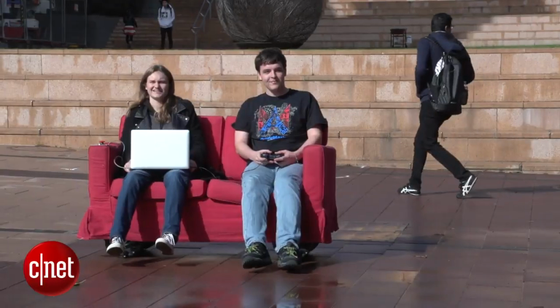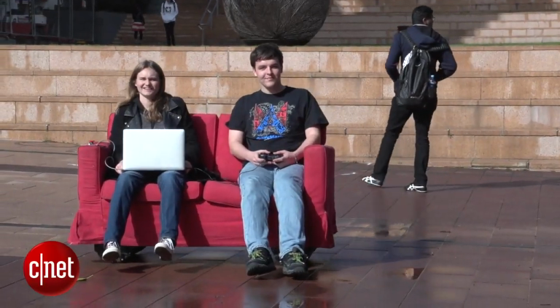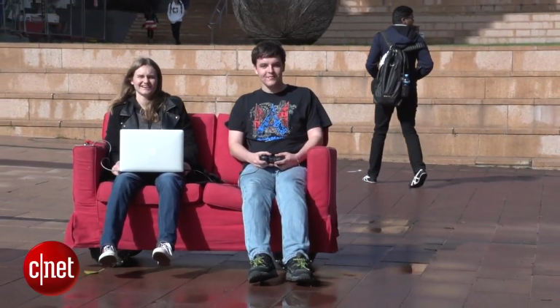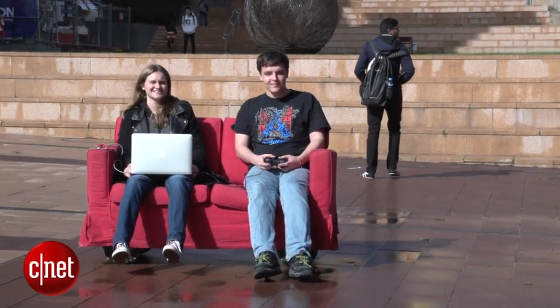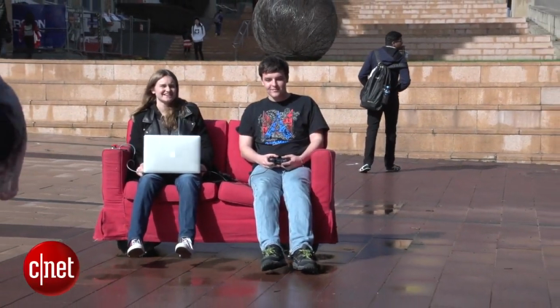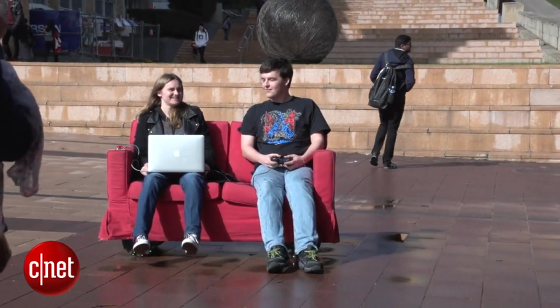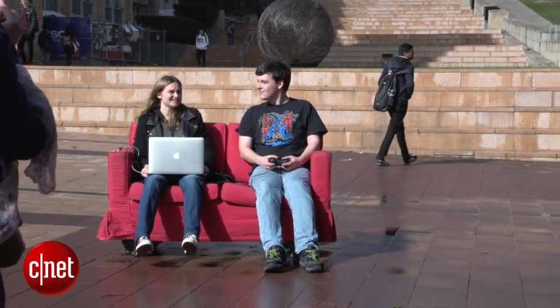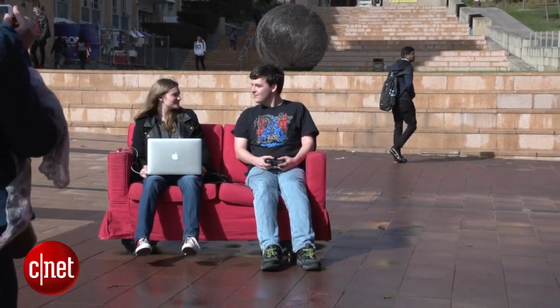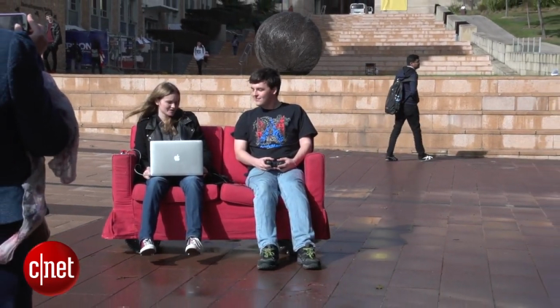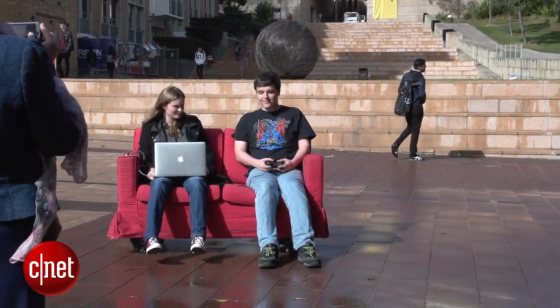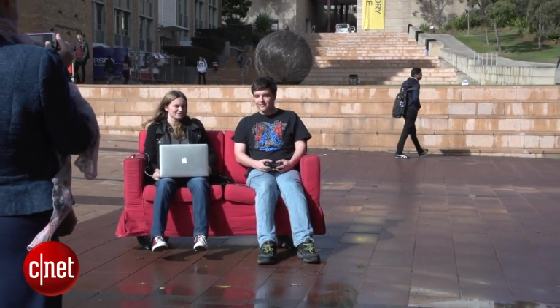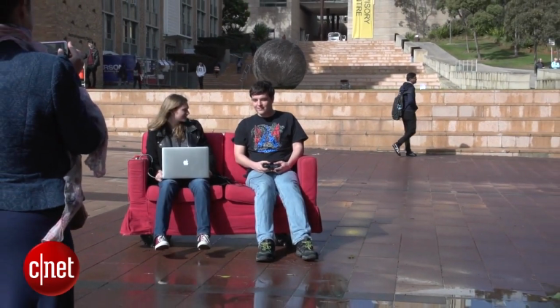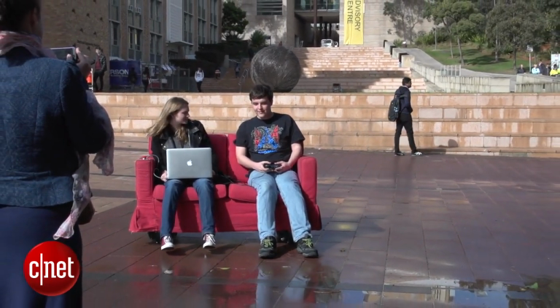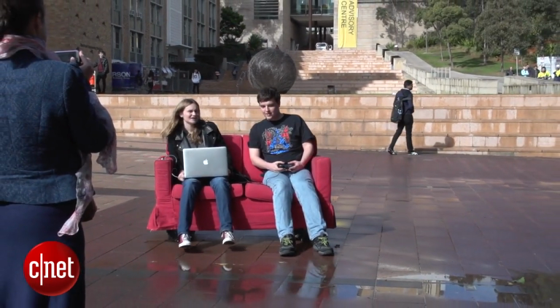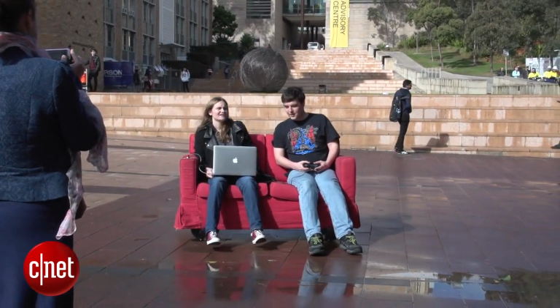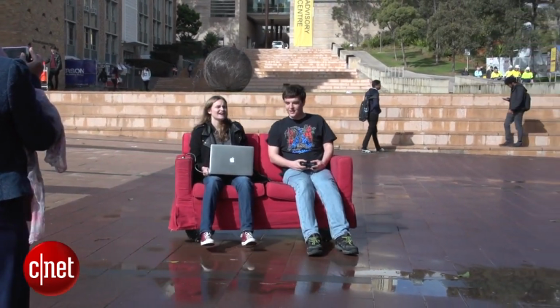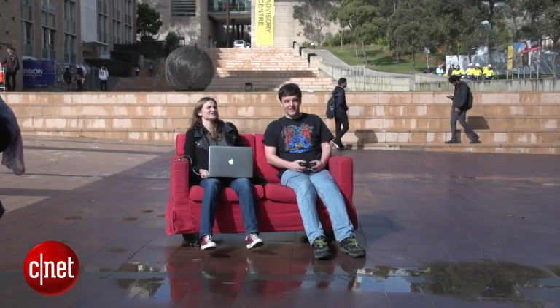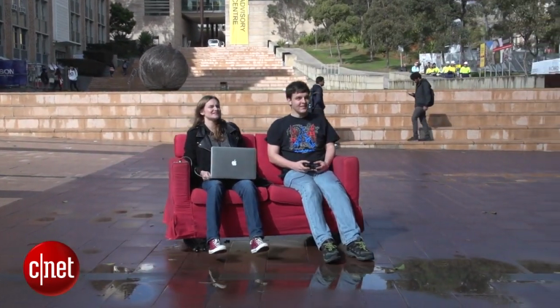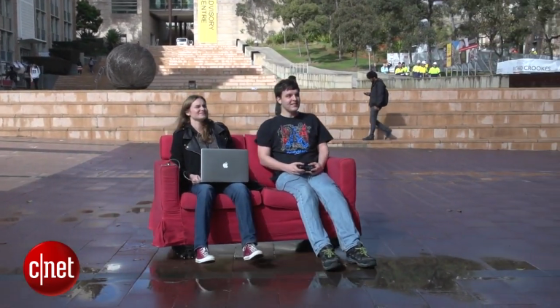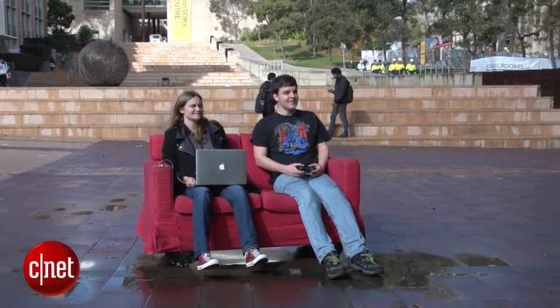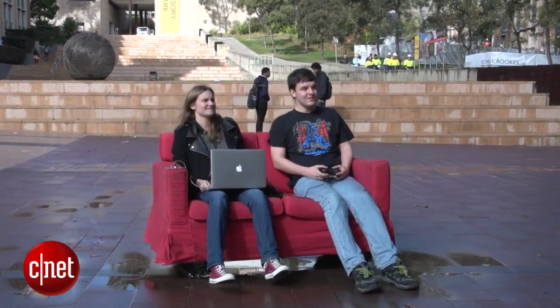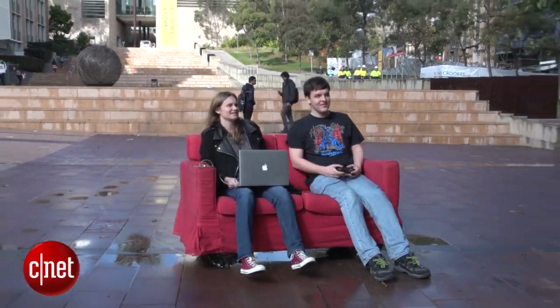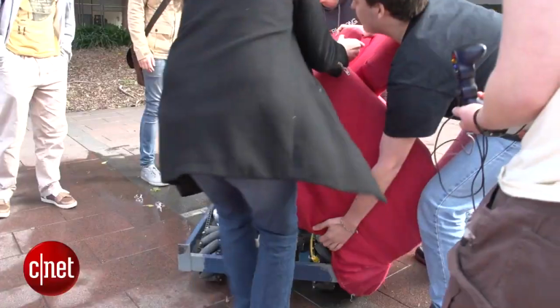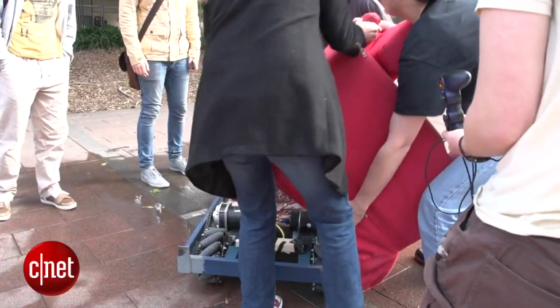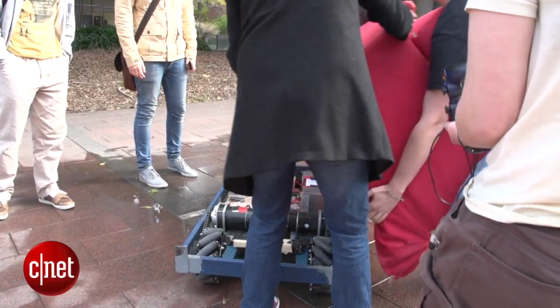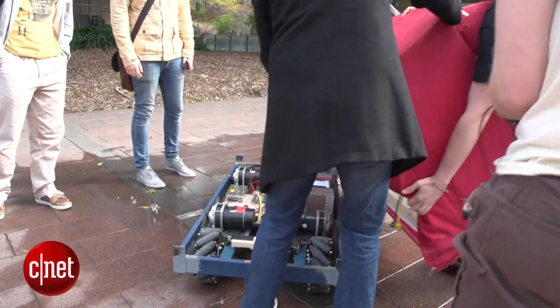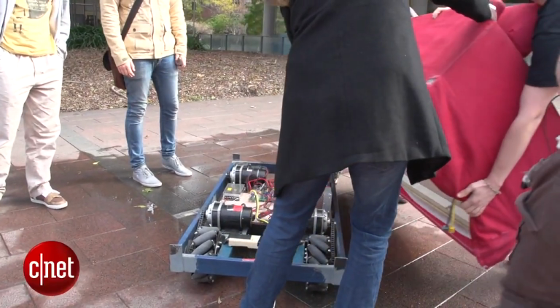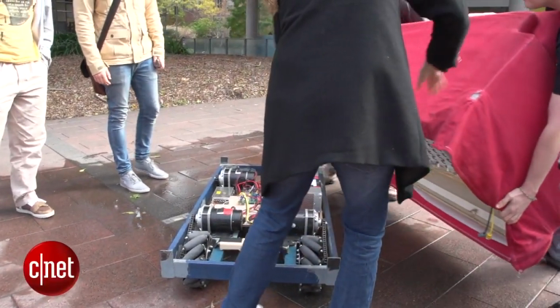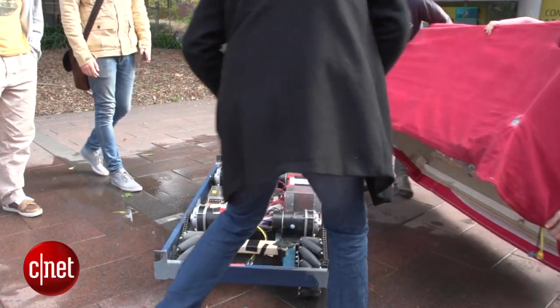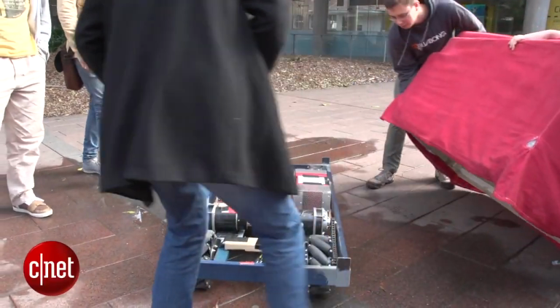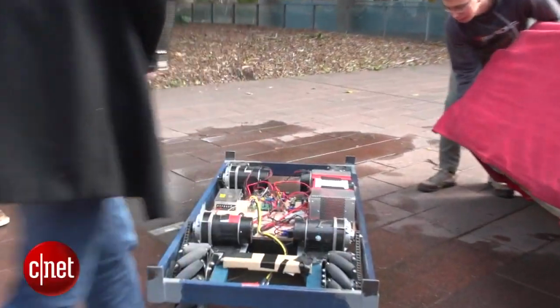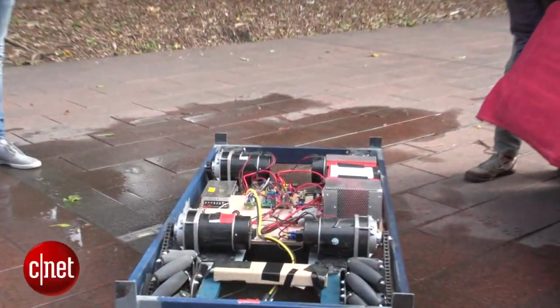It might look like a regular couch, but this 100 kilogram steel chassis holds plenty of tech. Student engineer Will Andrews lifted the lid to show us what's couched inside.